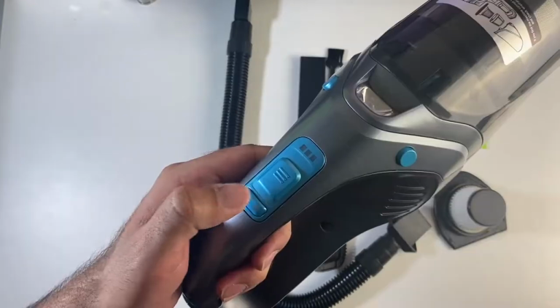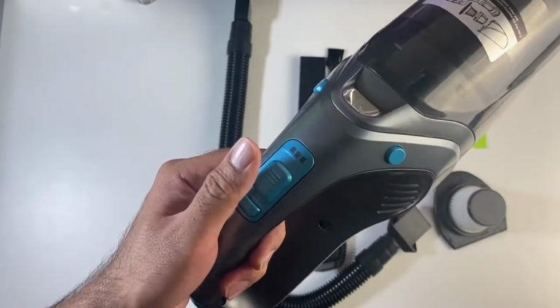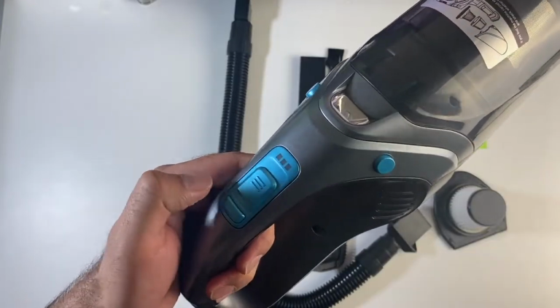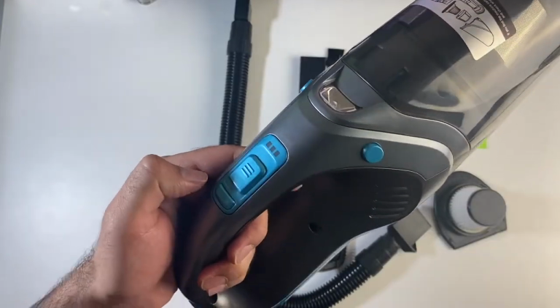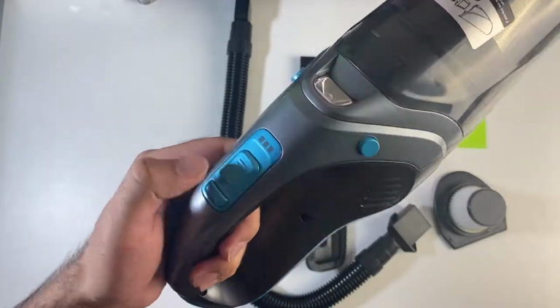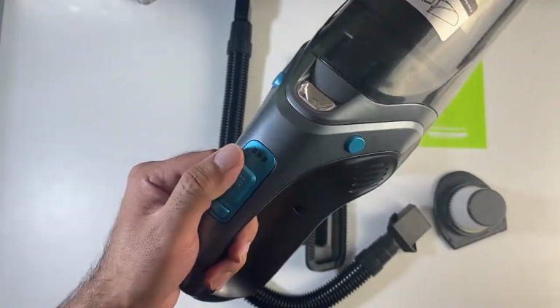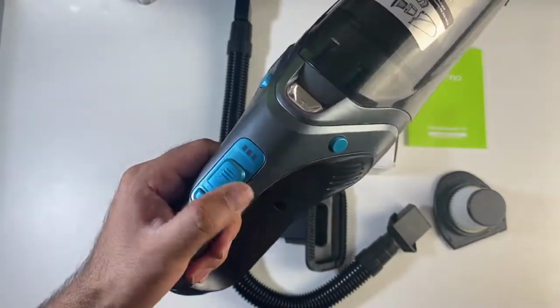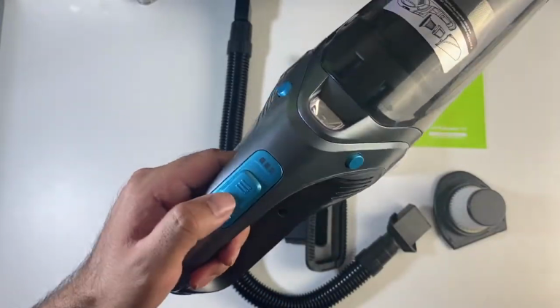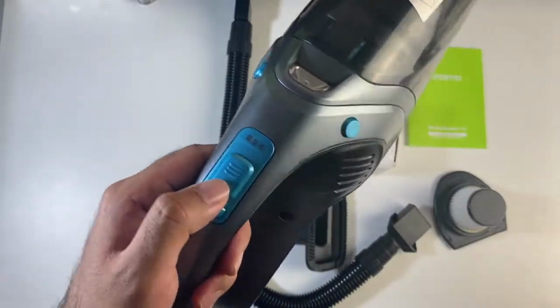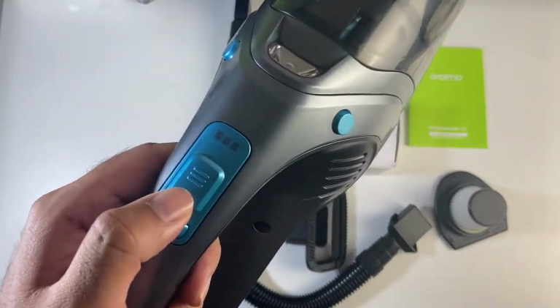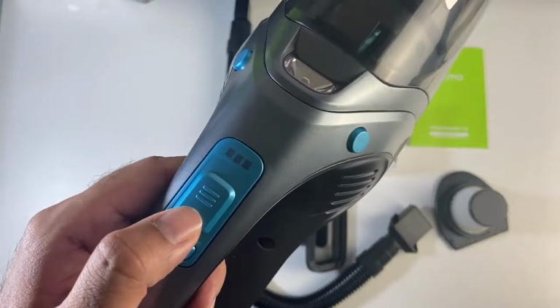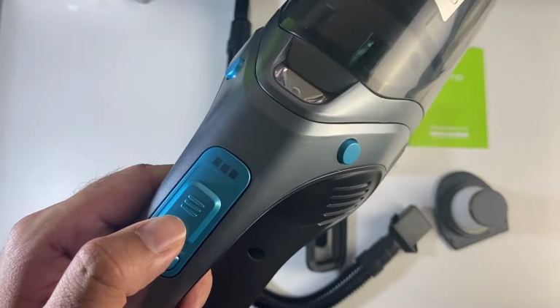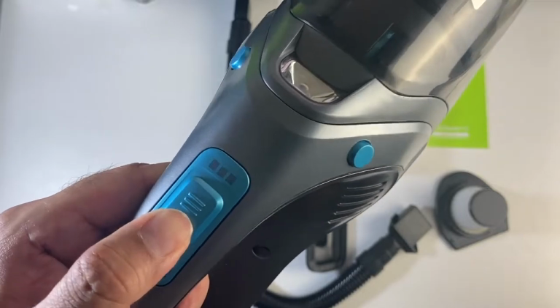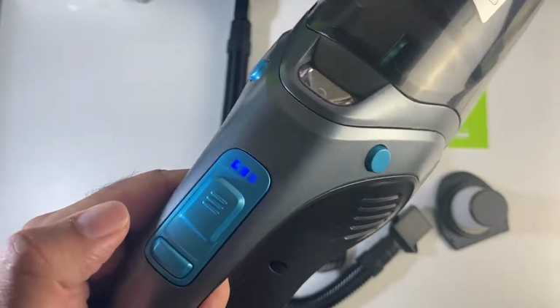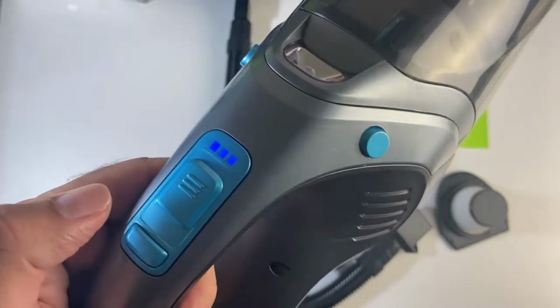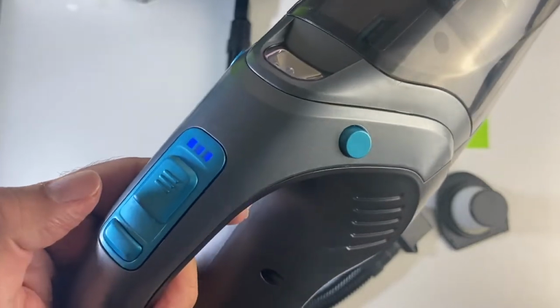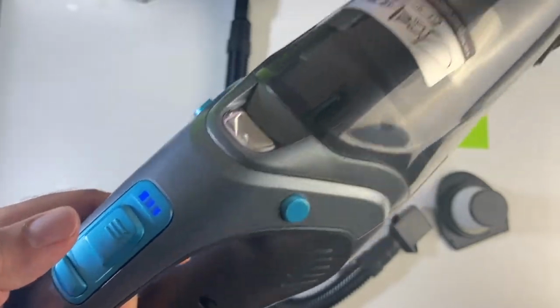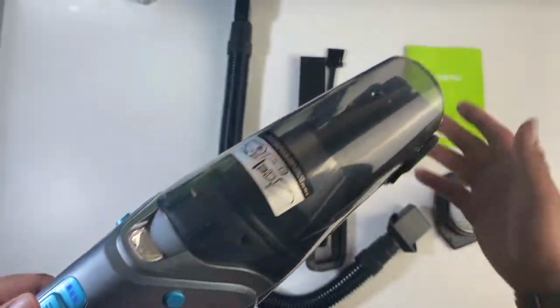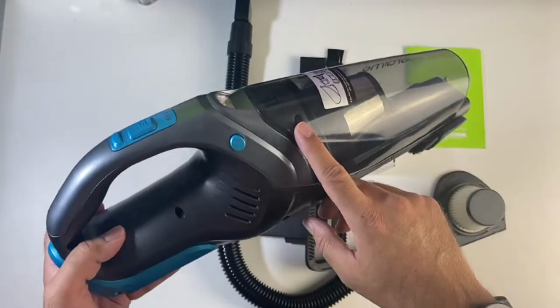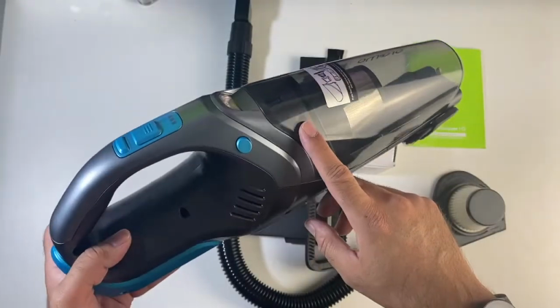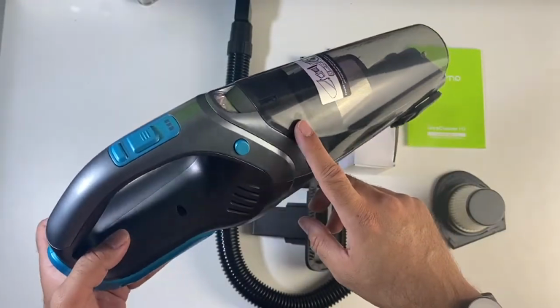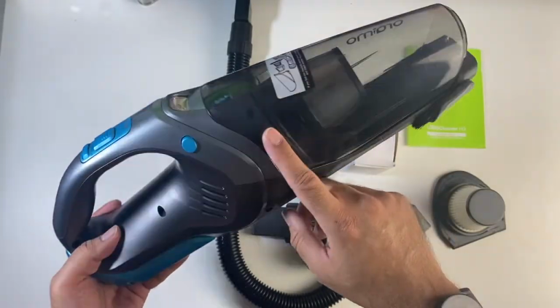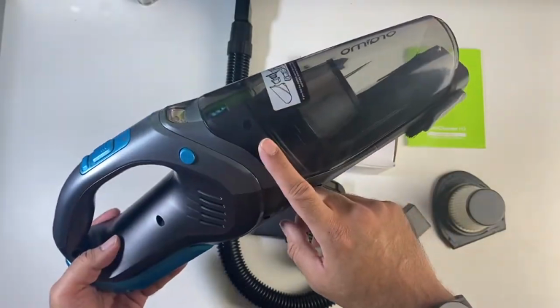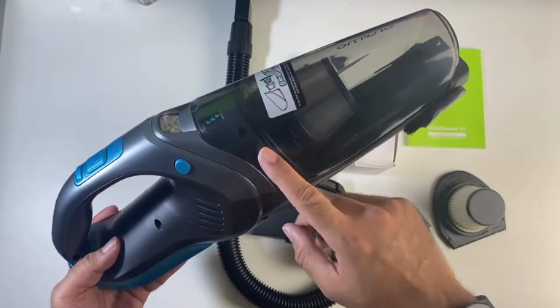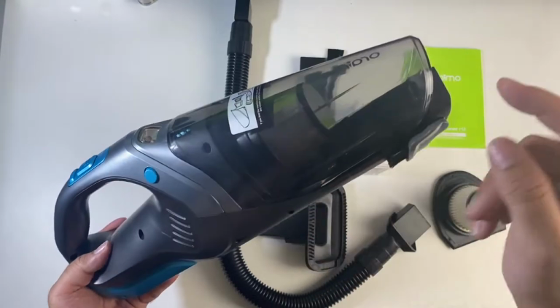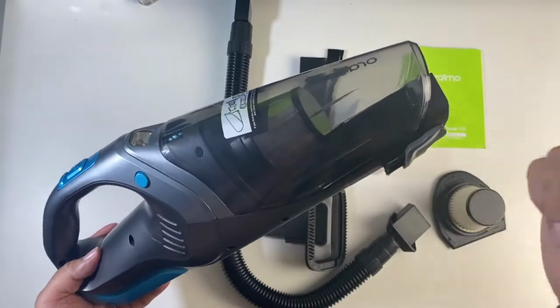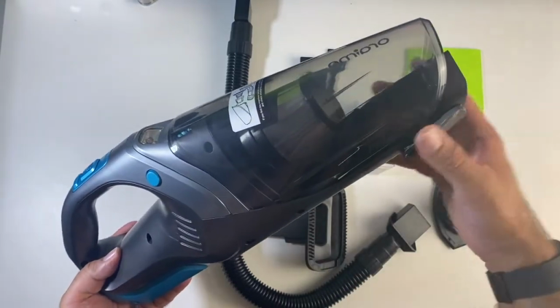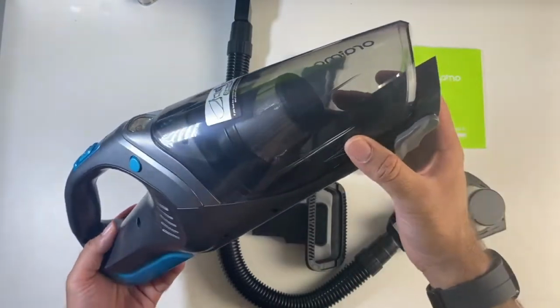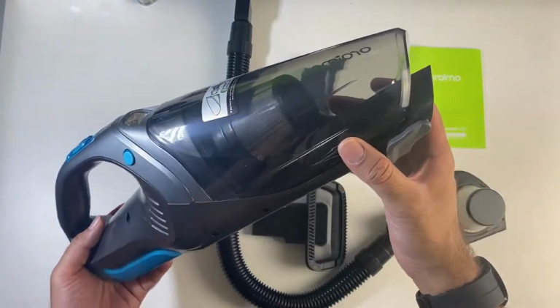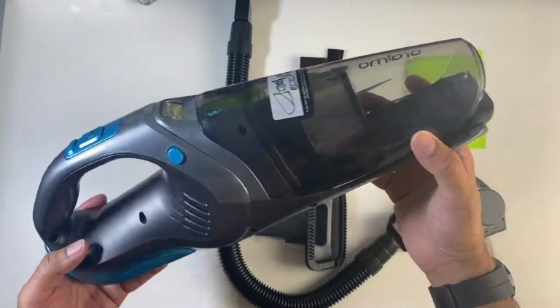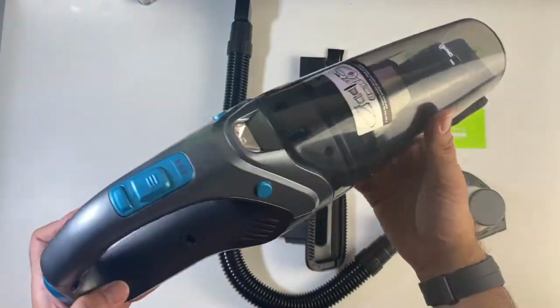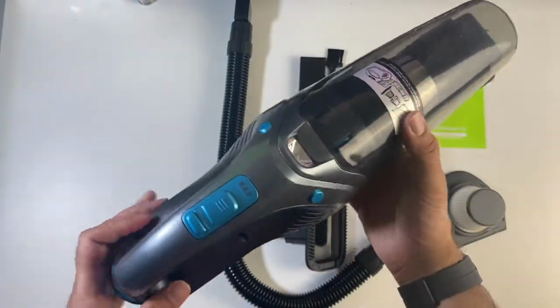If you flick the switch up, the vacuum cleaner will turn on and you'll see your power level as well. This vacuum has a powerful 100-watt motor and gives you 7500 PA of suction power.